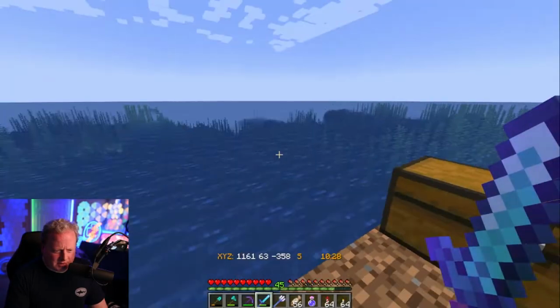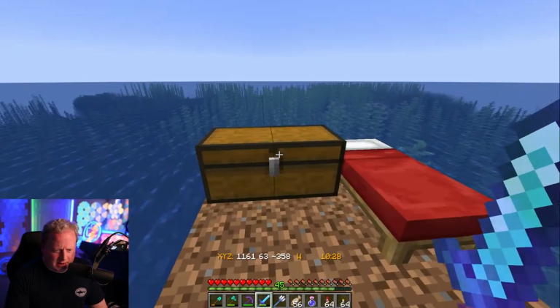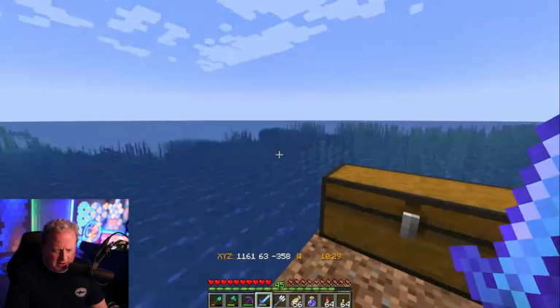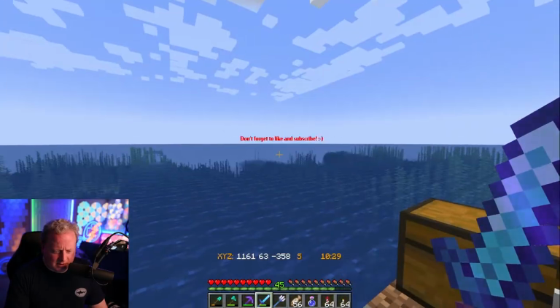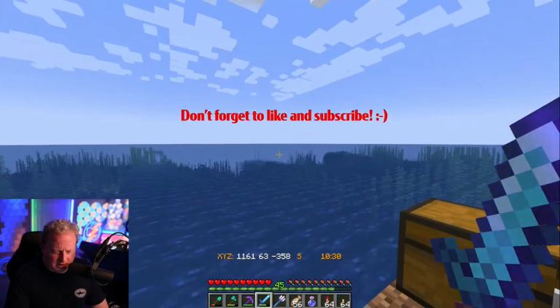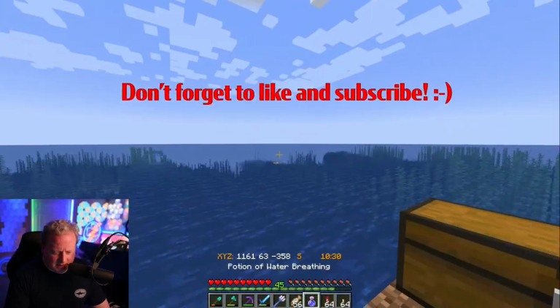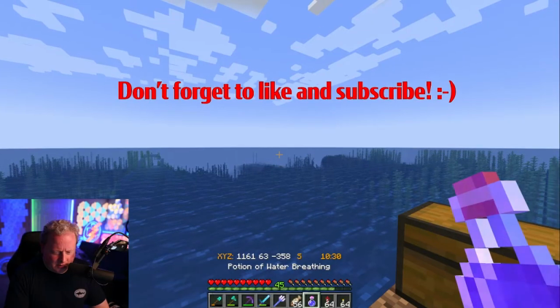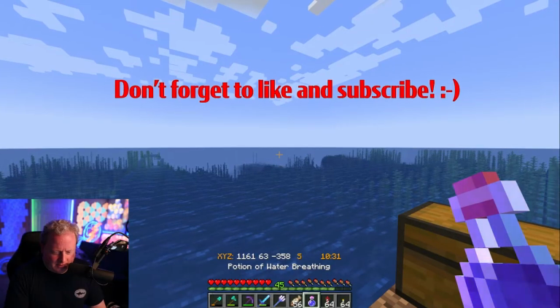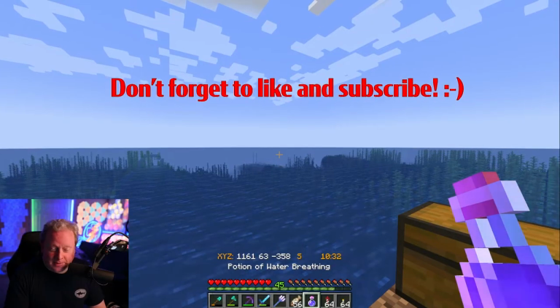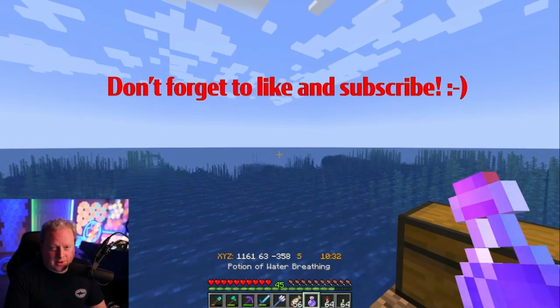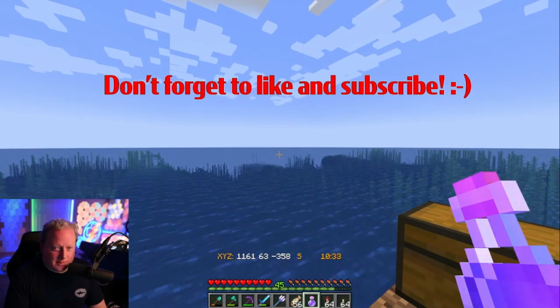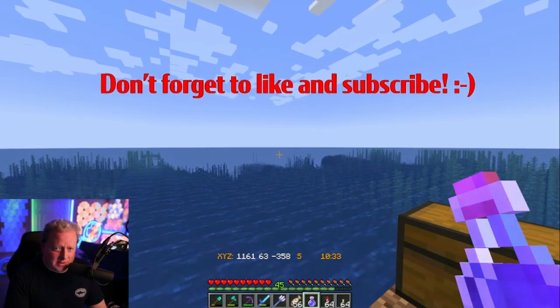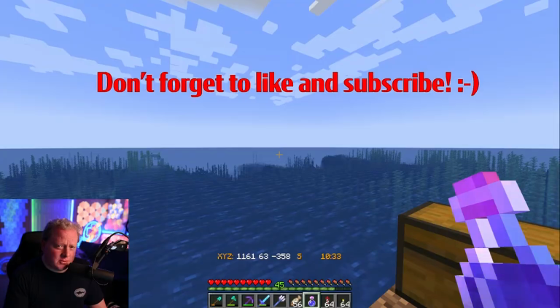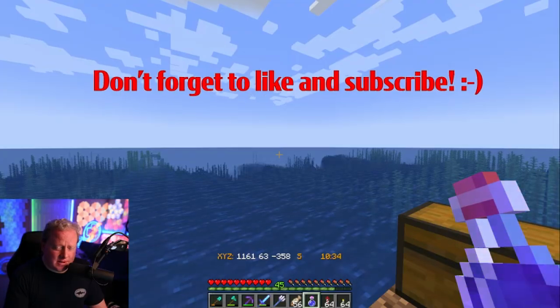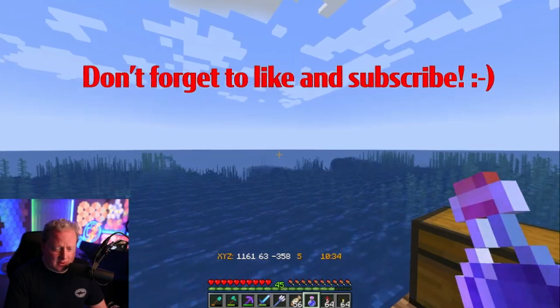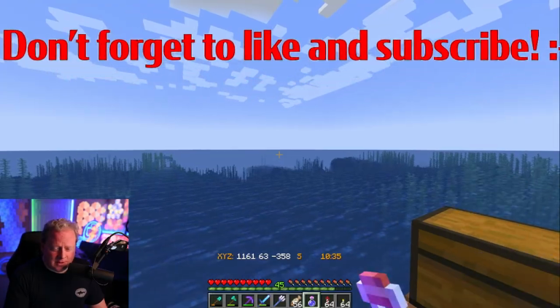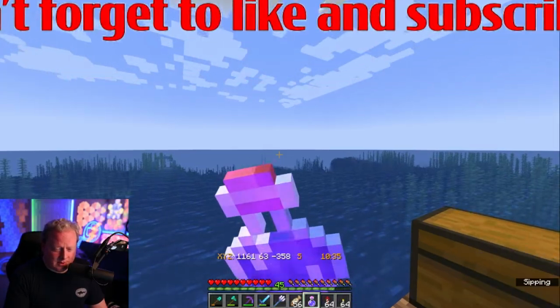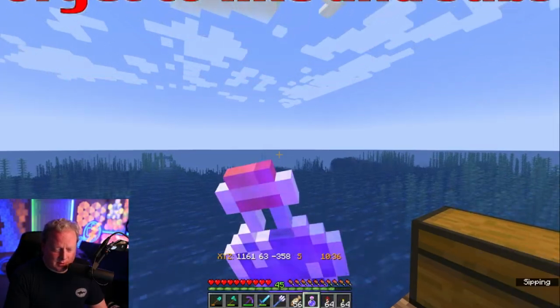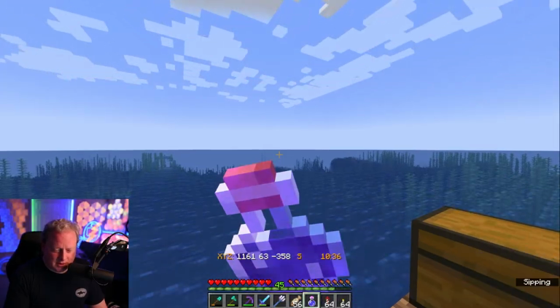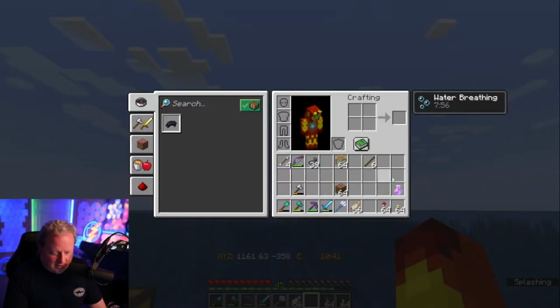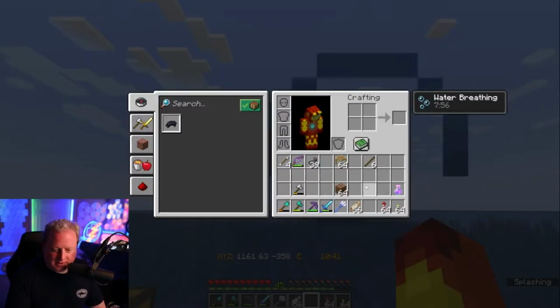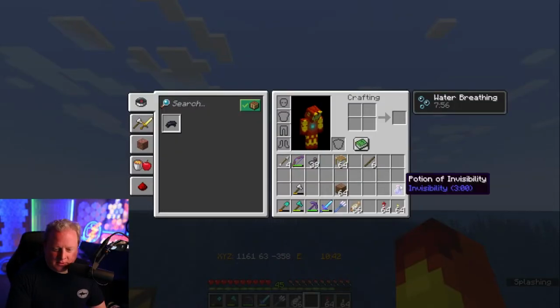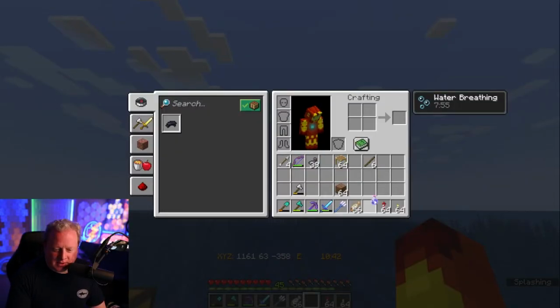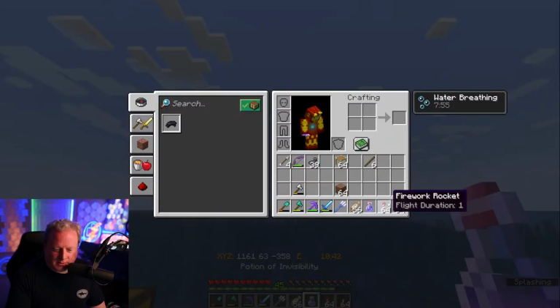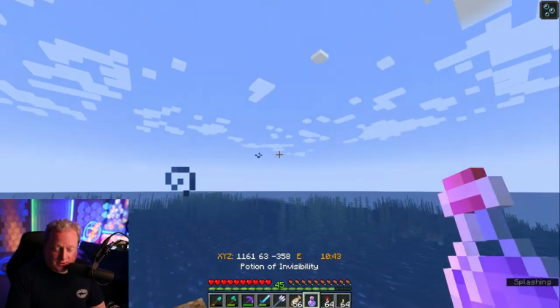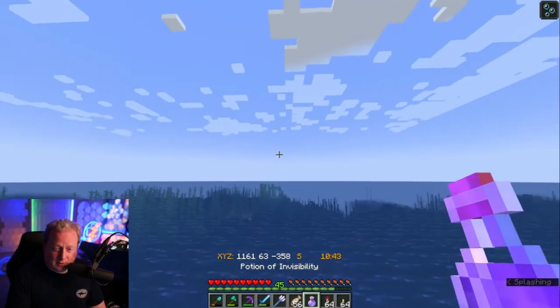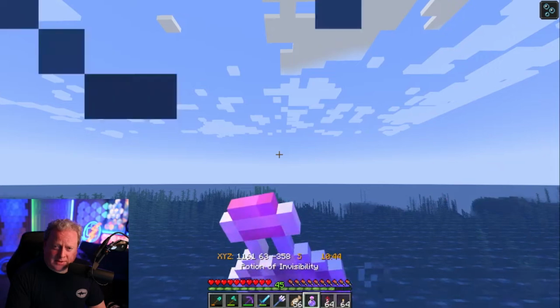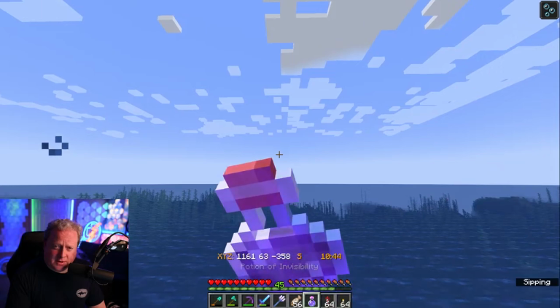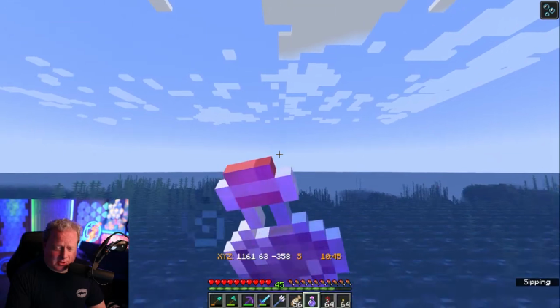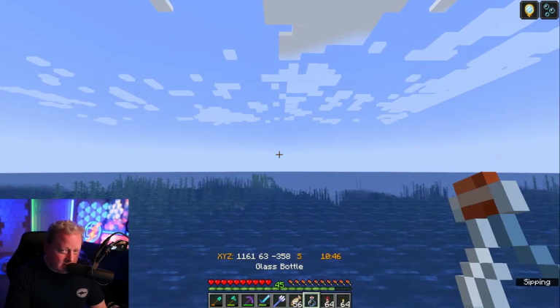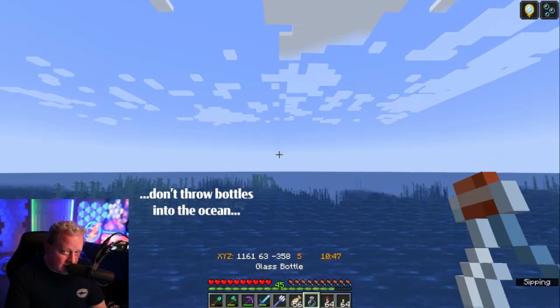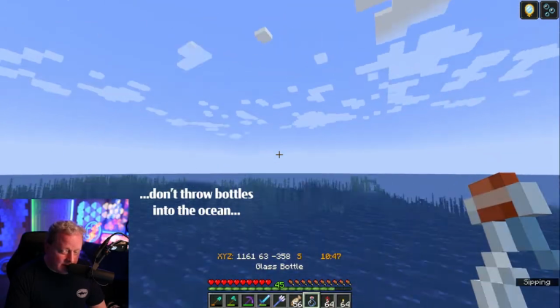Let's get started. I'm going to drink the water breathing potion and throw the bottles in the ocean — because that's what you do, you throw bottles into the ocean. Don't do that in real life.